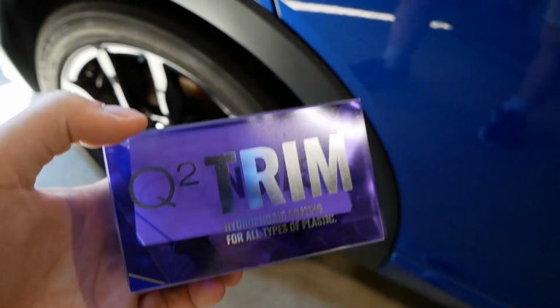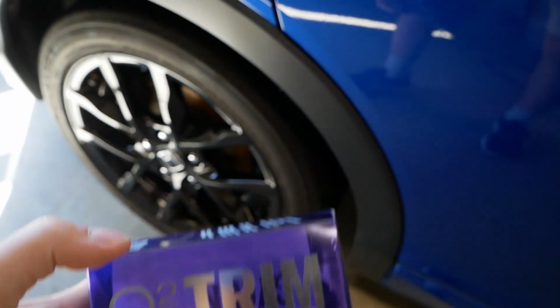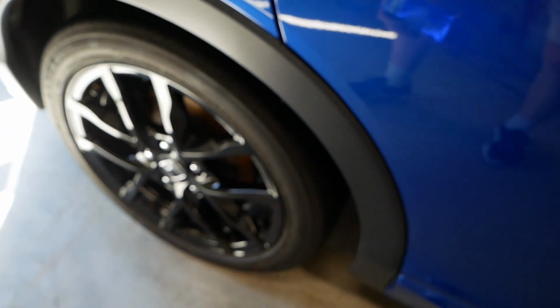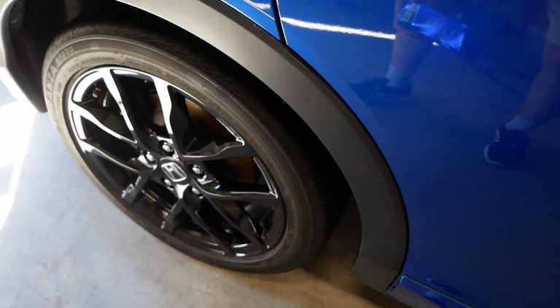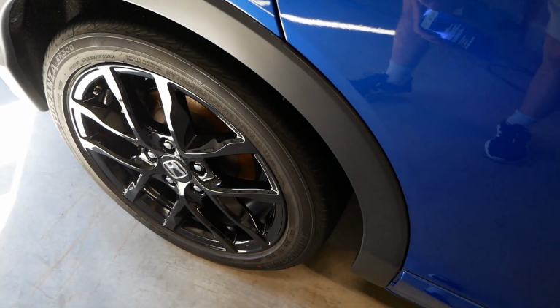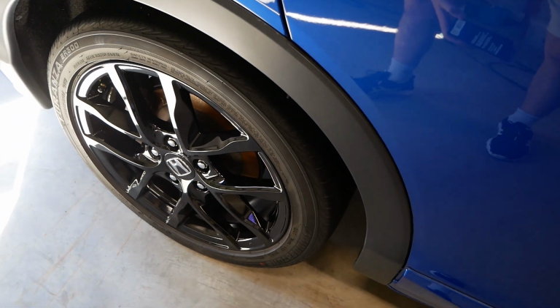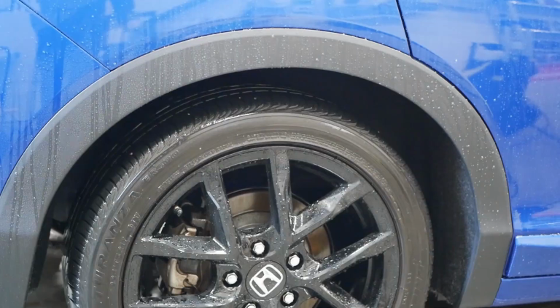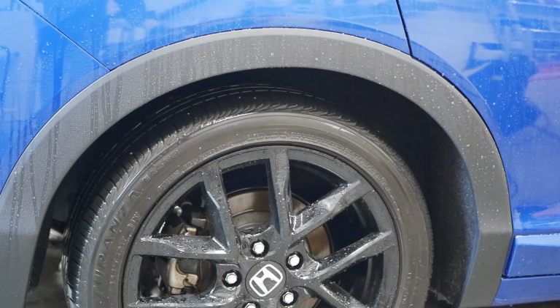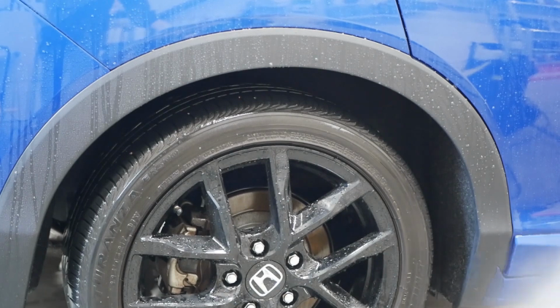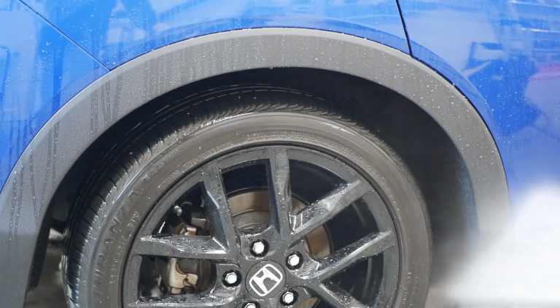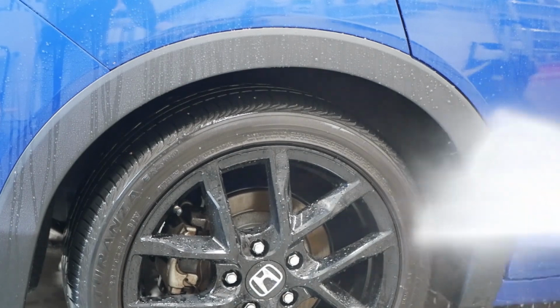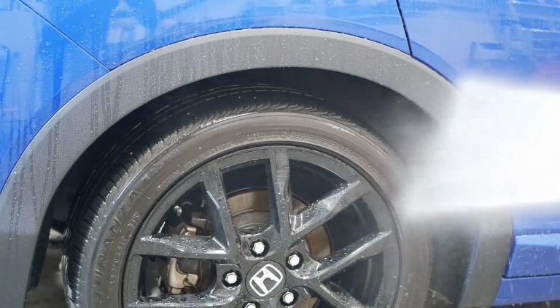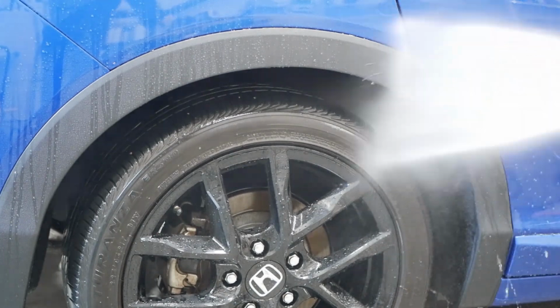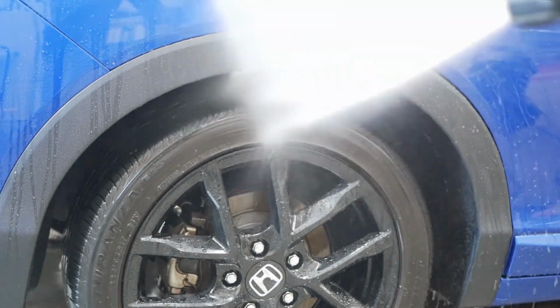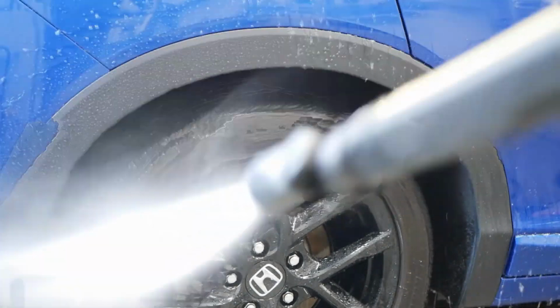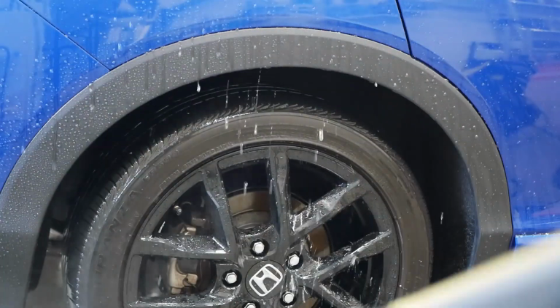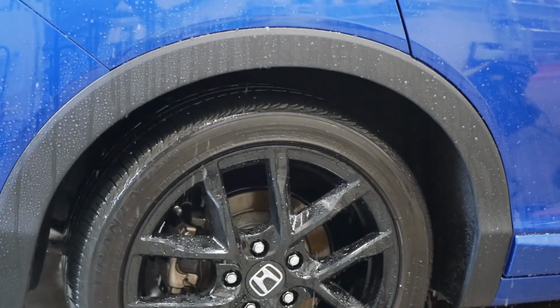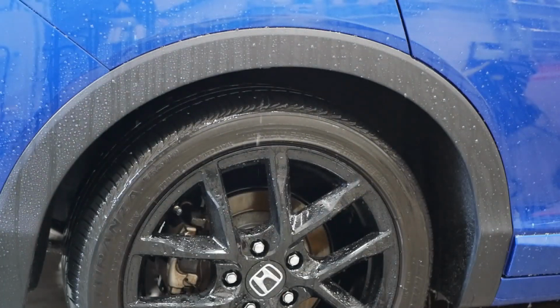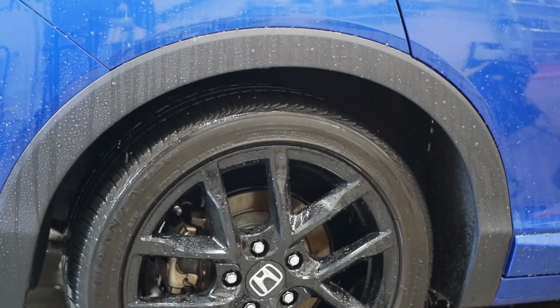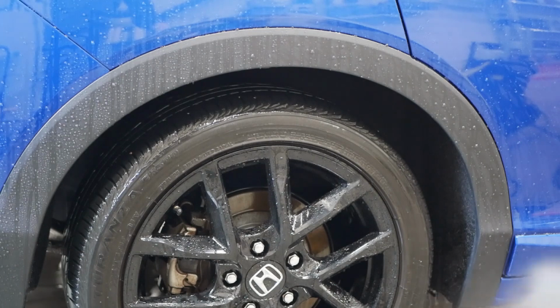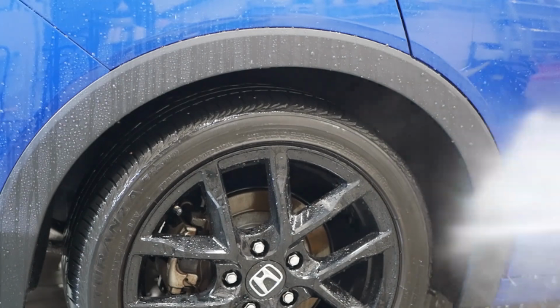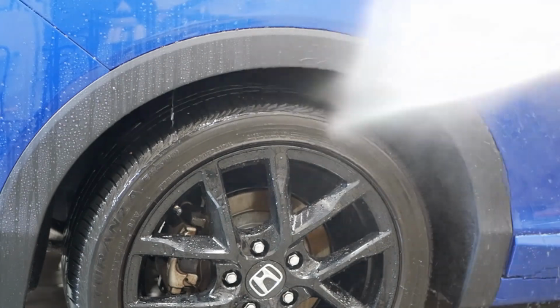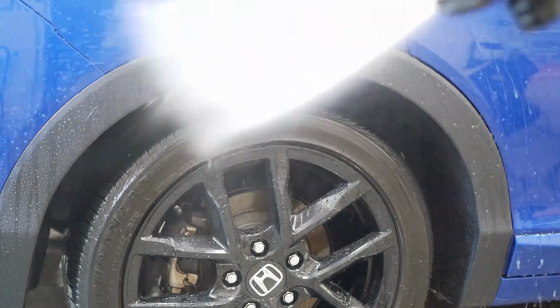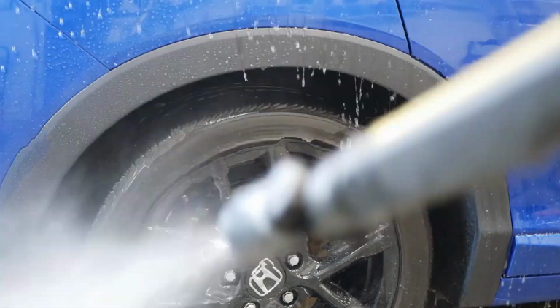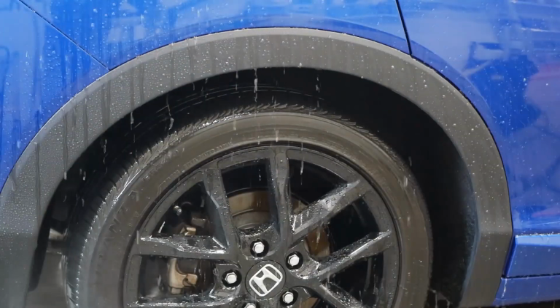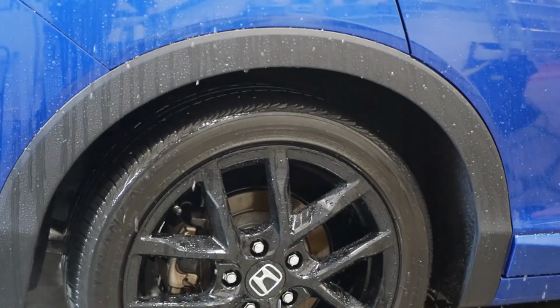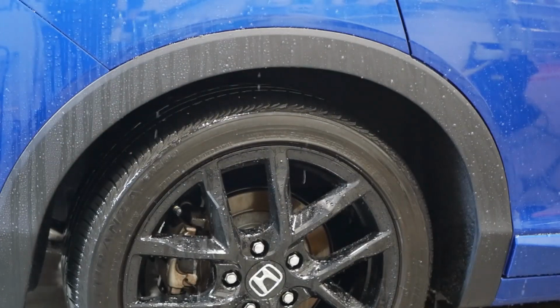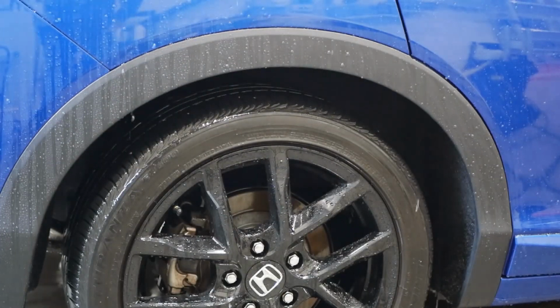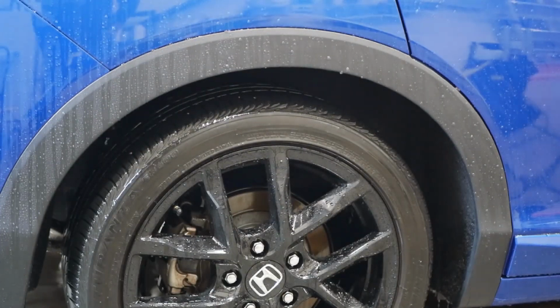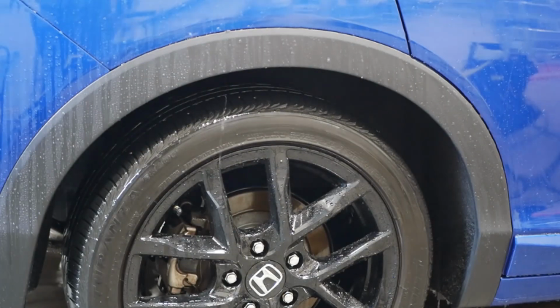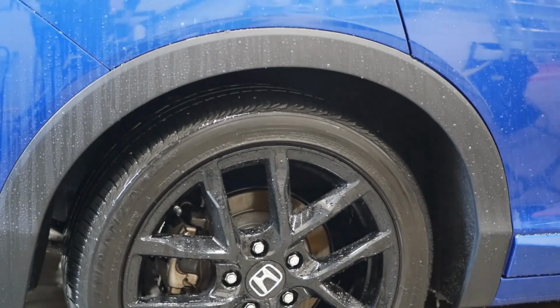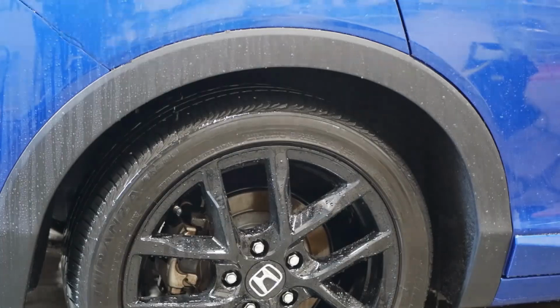I'd like to take the opportunity to update you guys on how the trim coating is holding up, which I applied before the winter. It's actually holding up pretty well, which is impressive for only a trim coating.